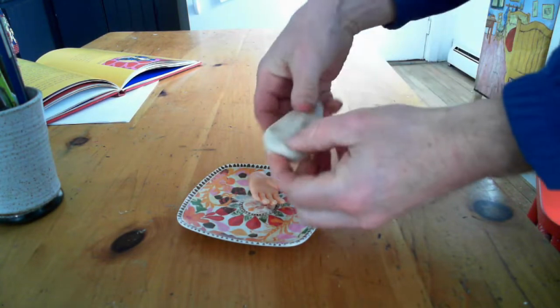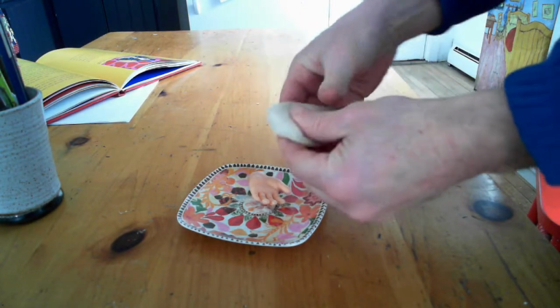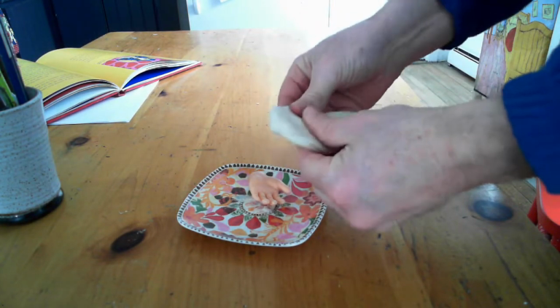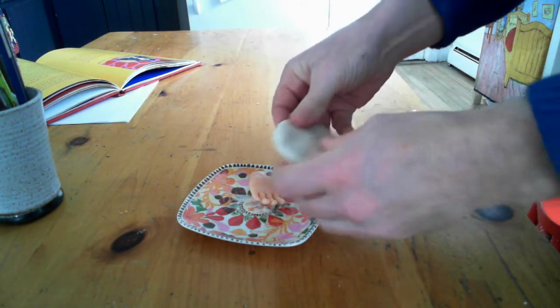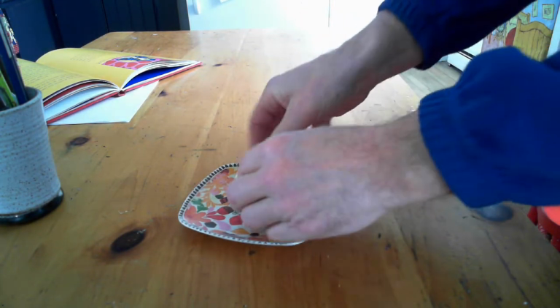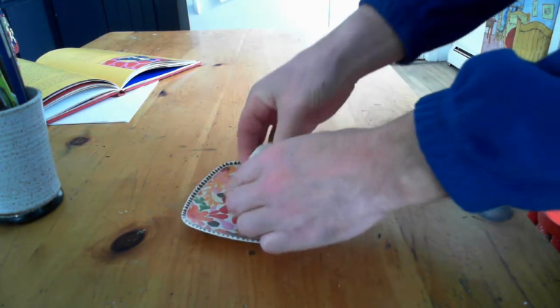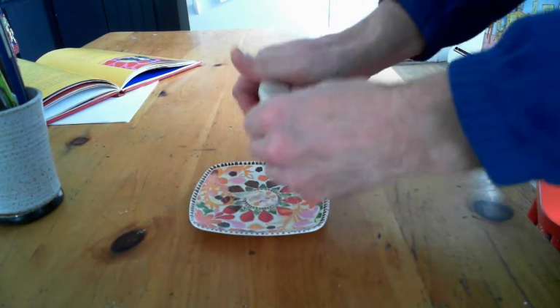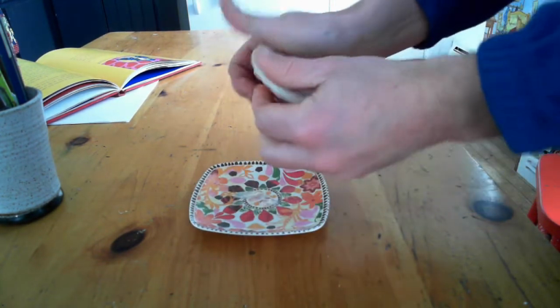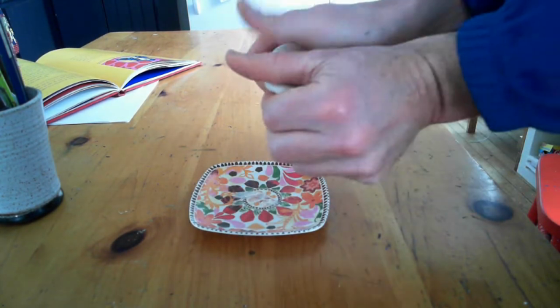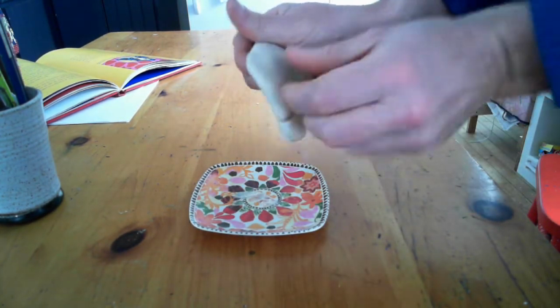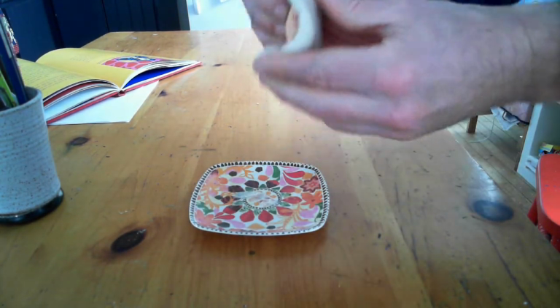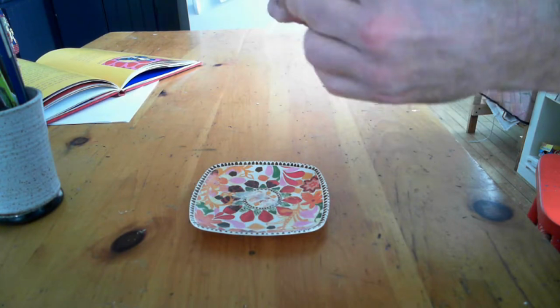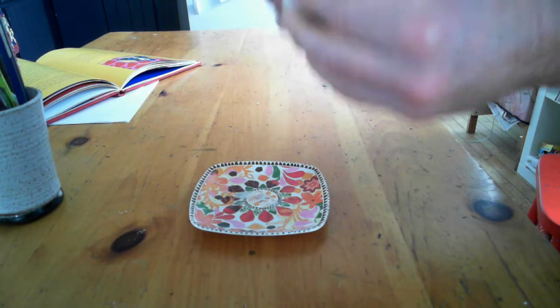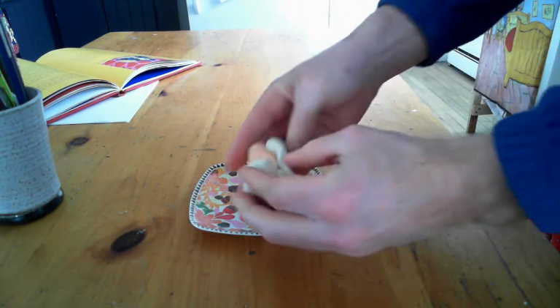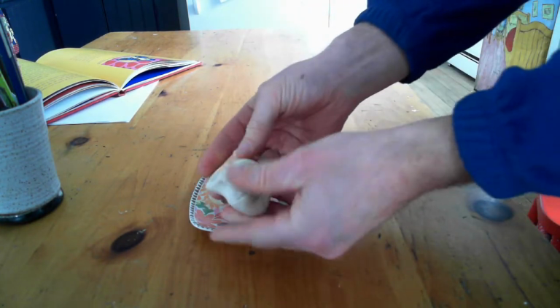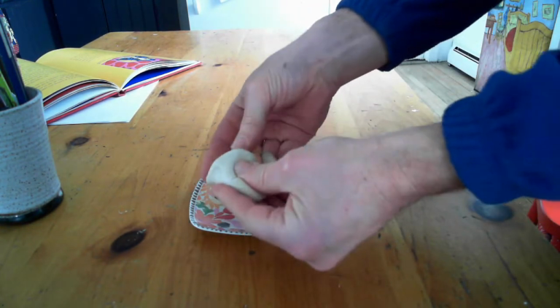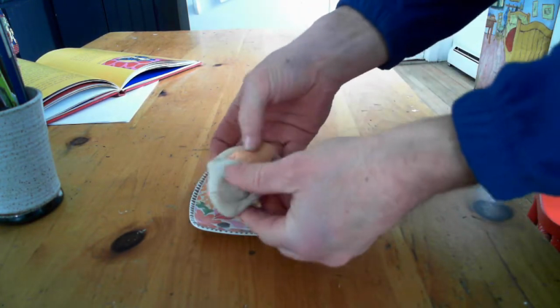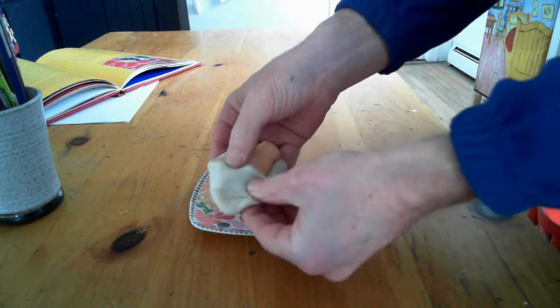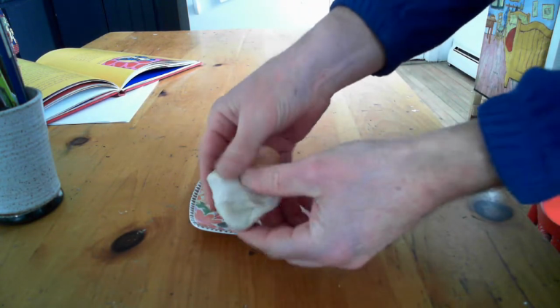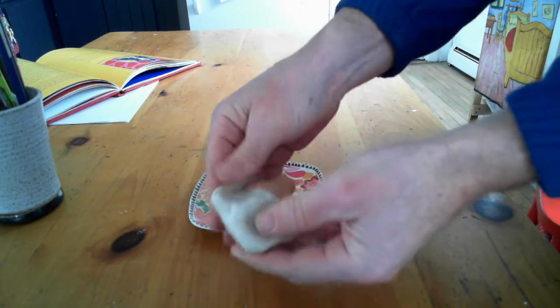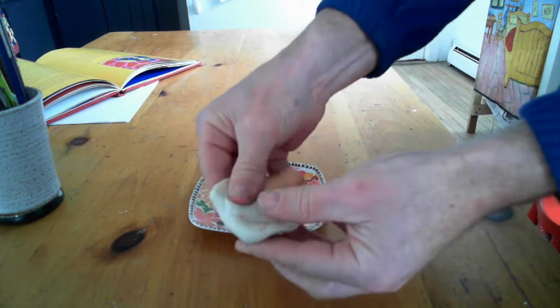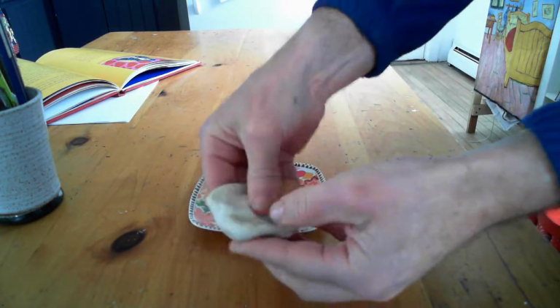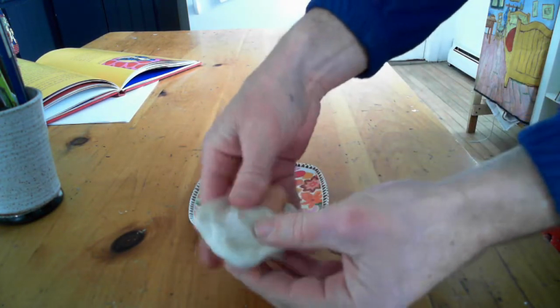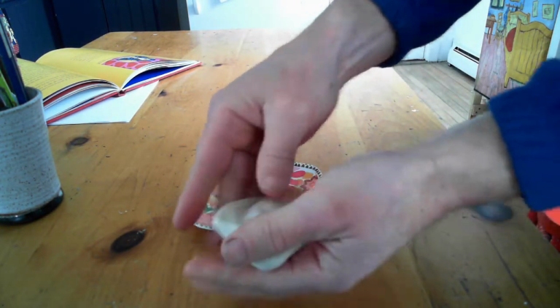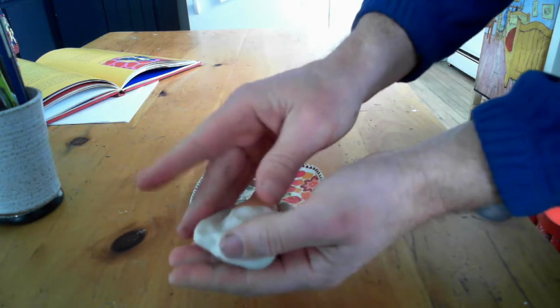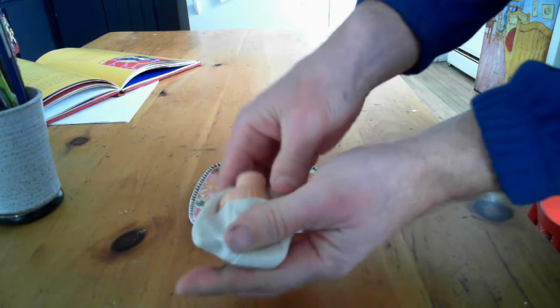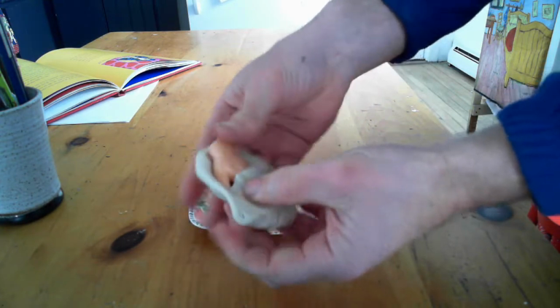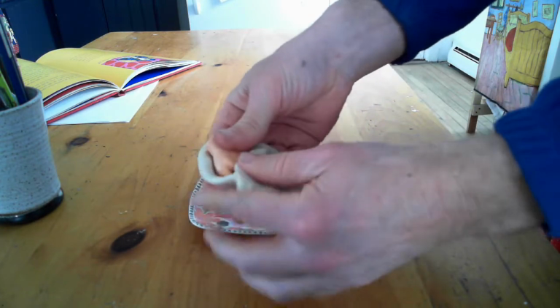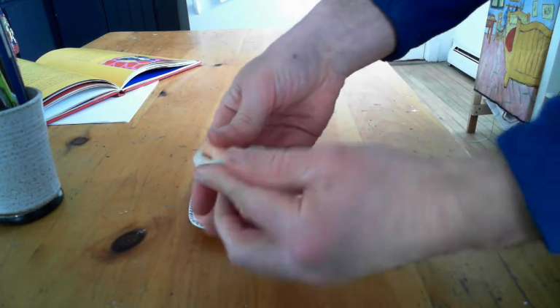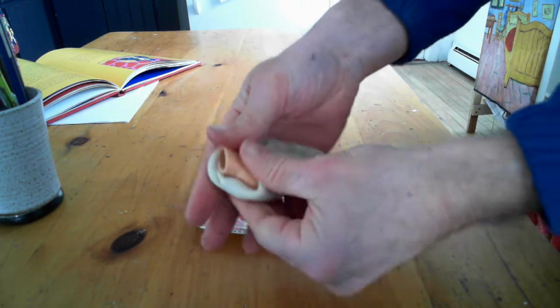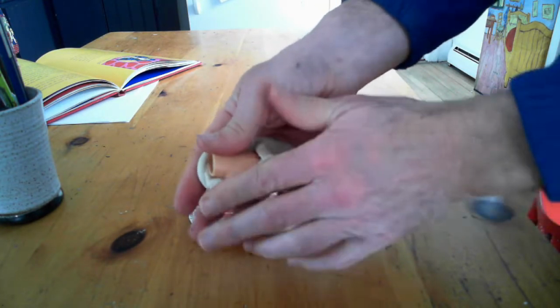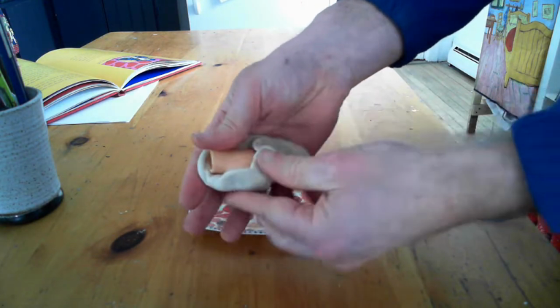To make the casting, I'm going to spread the impressive putty over and around the hand, getting inside the little joints. I'm going to leave the wrist part open because that's where I will pour in the low melt metal when we get to that stage.